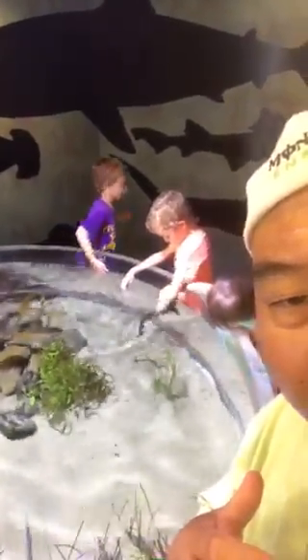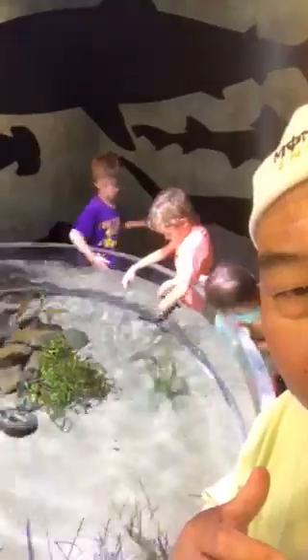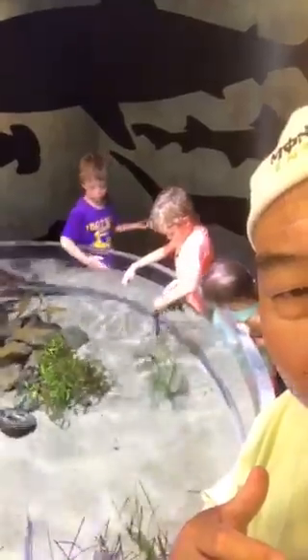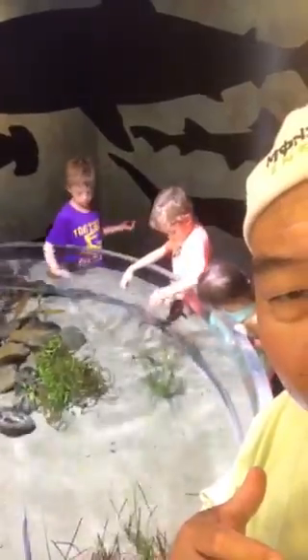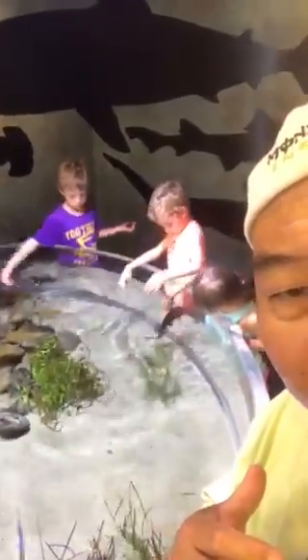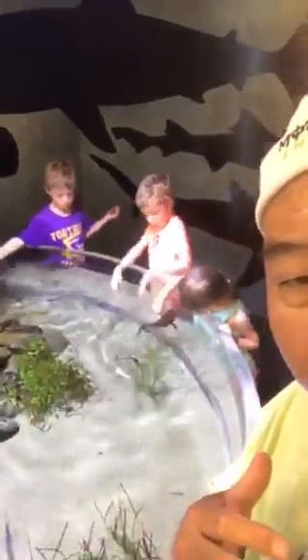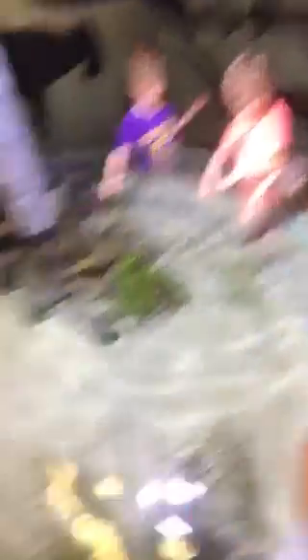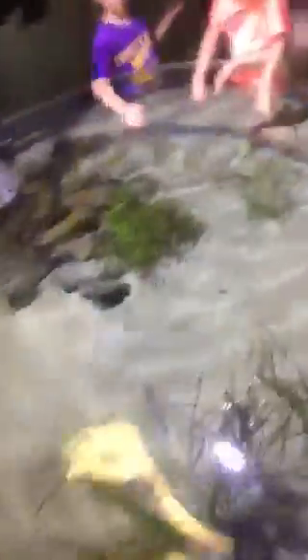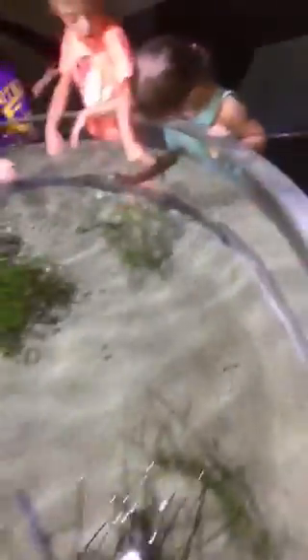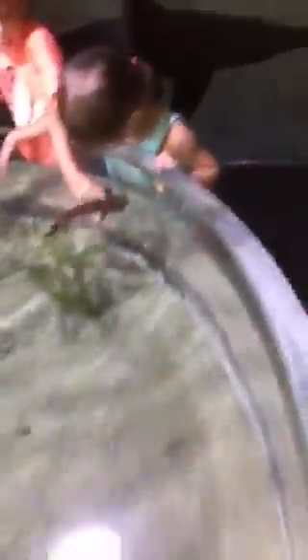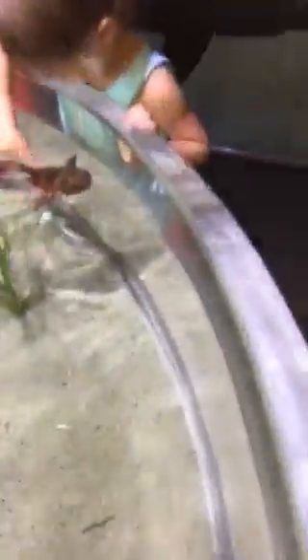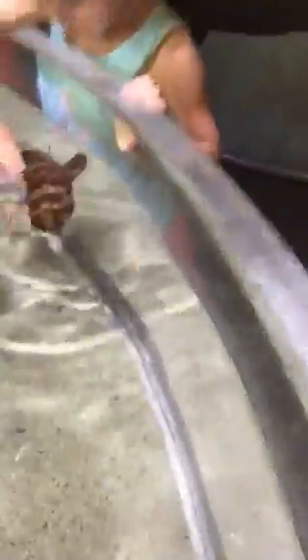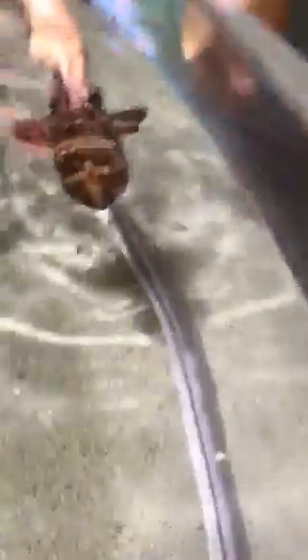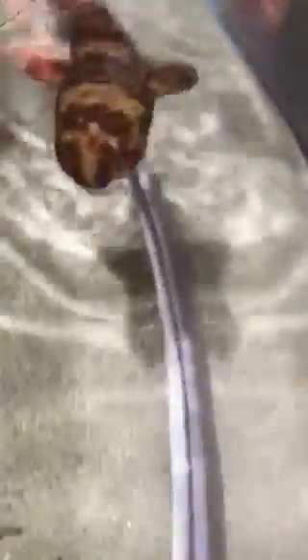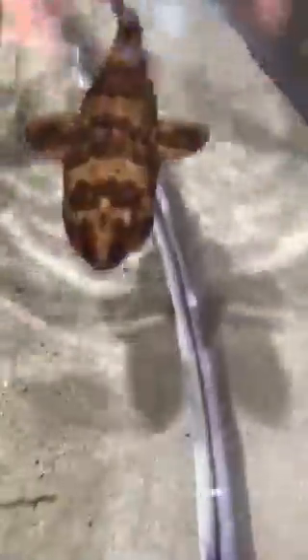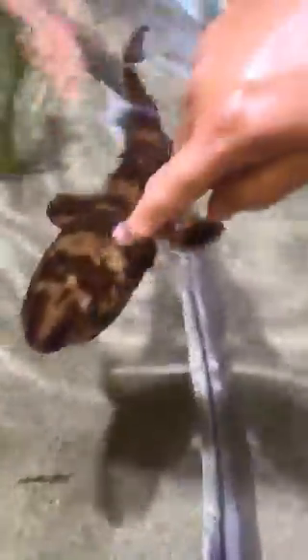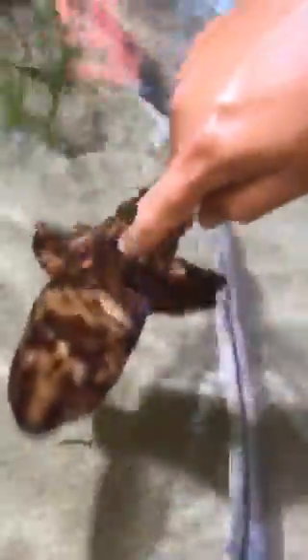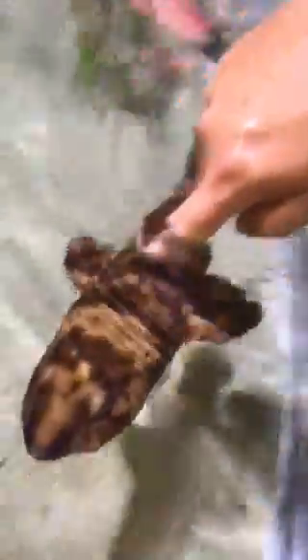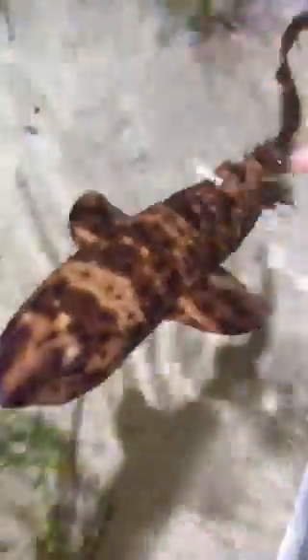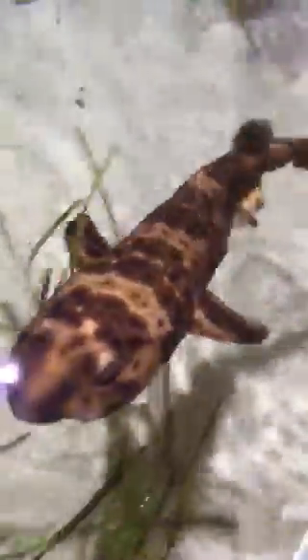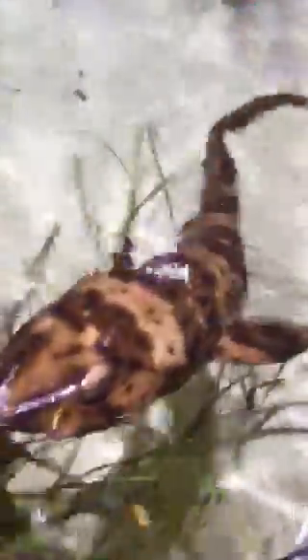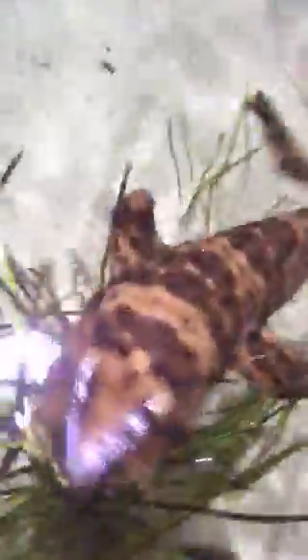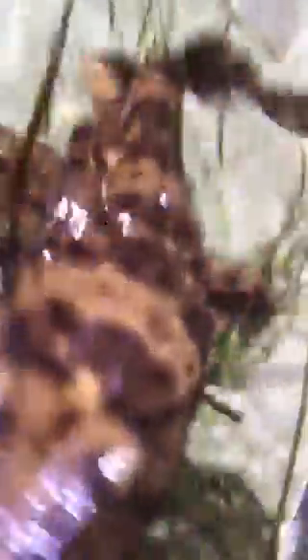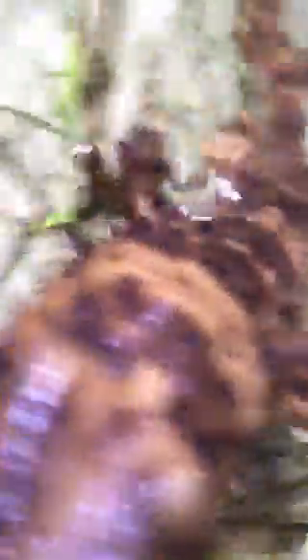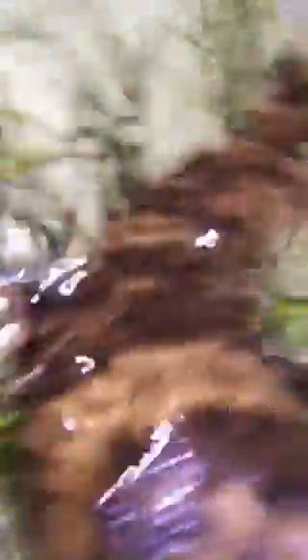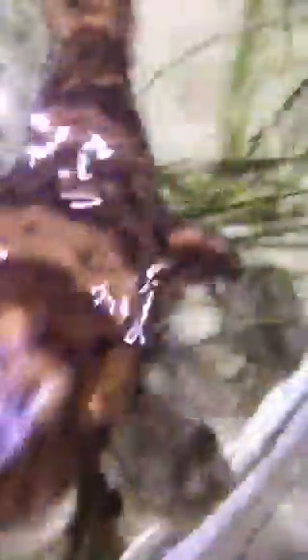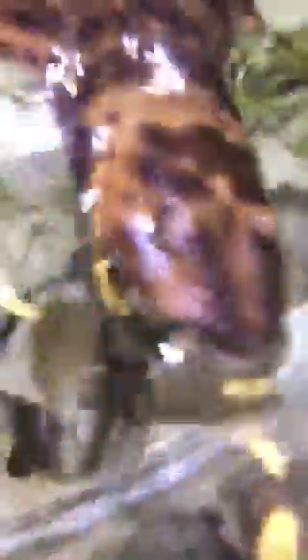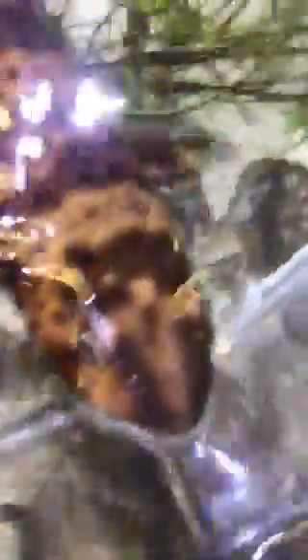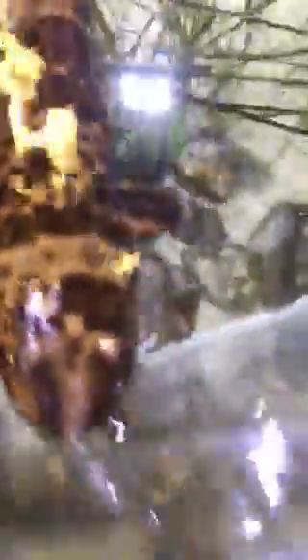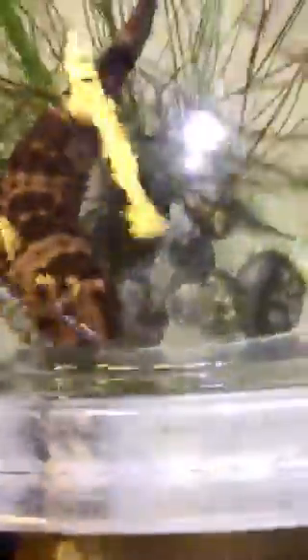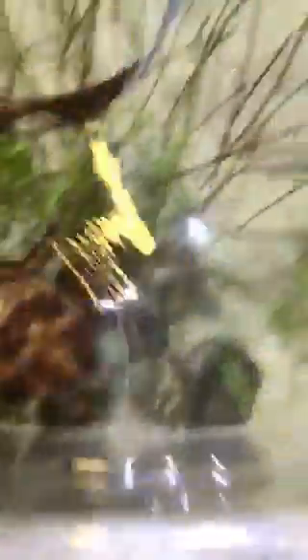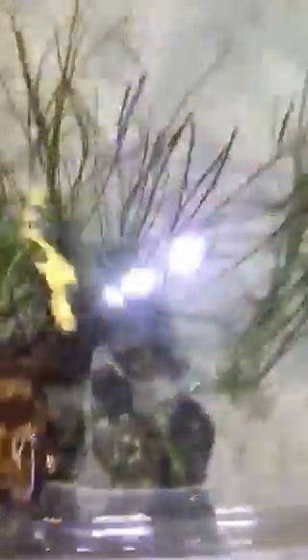We've been here for a while watching the shark. Look how cute he is. He'll come up and kiss you. How good is that?